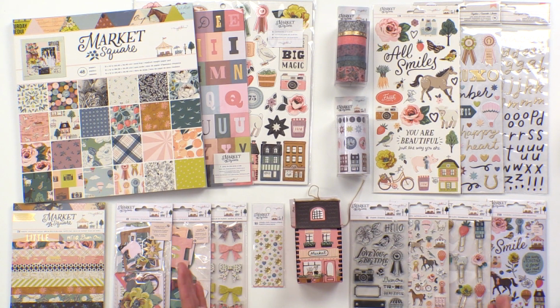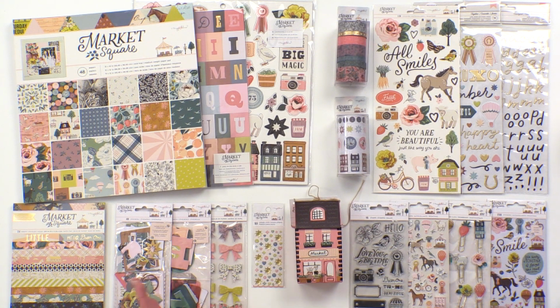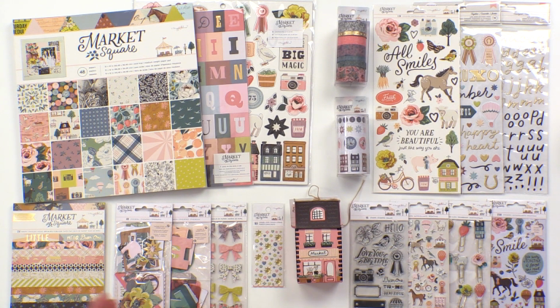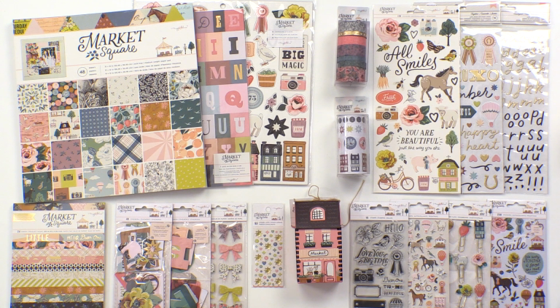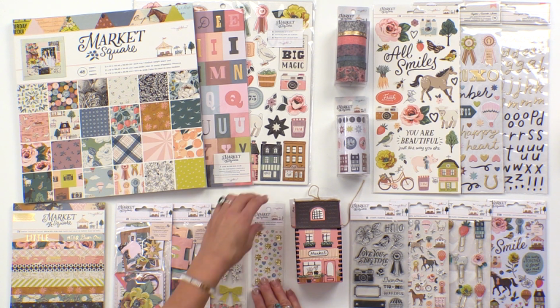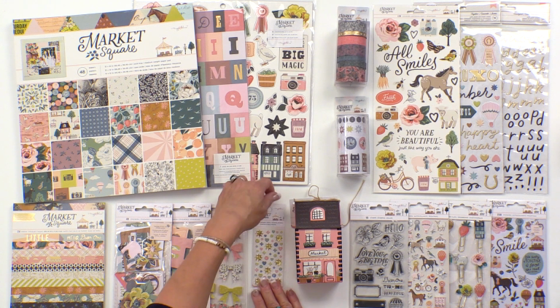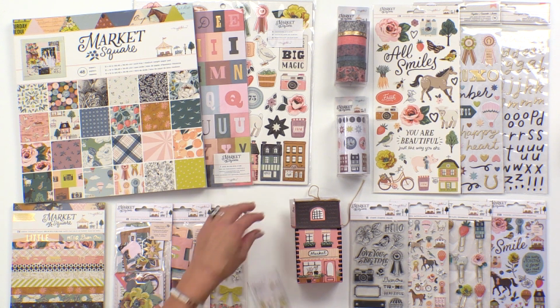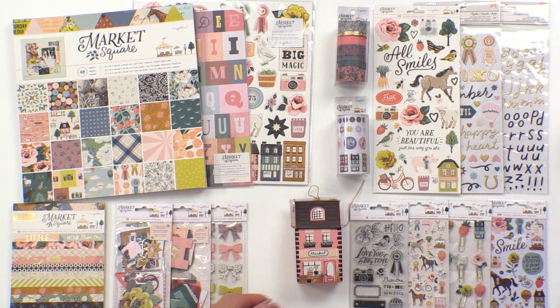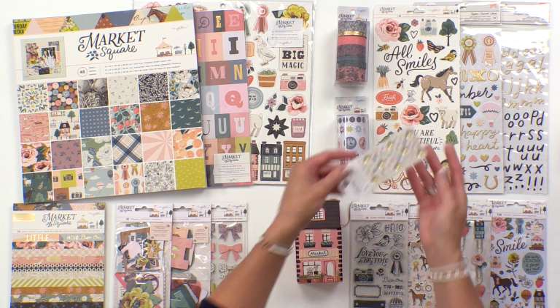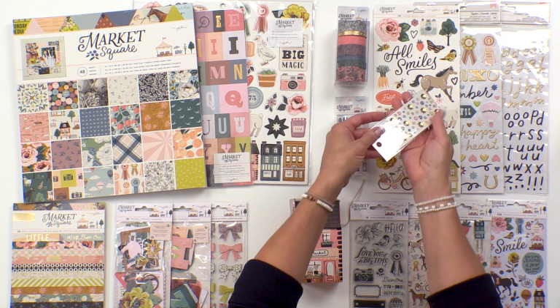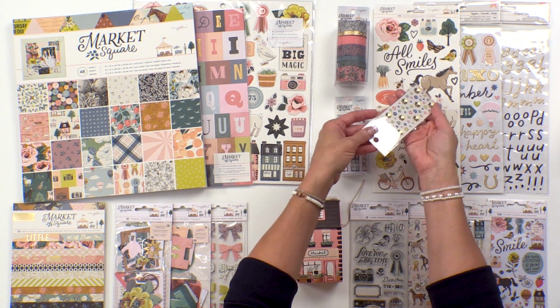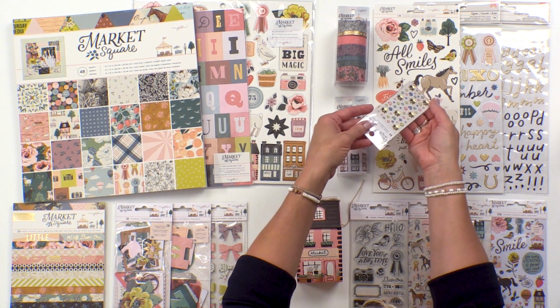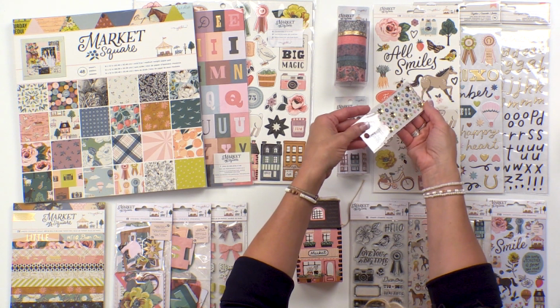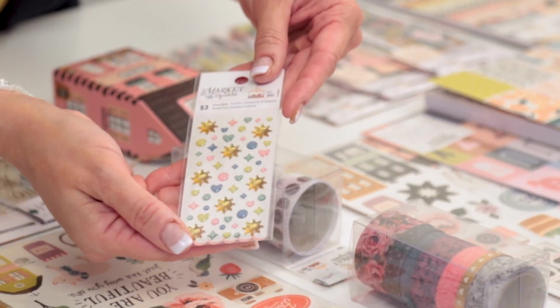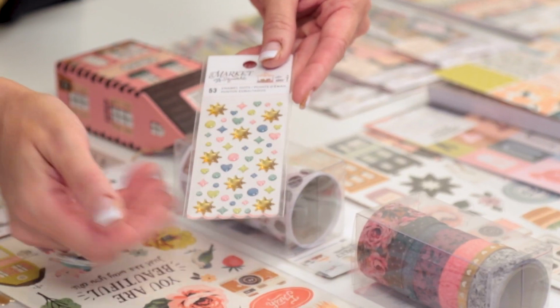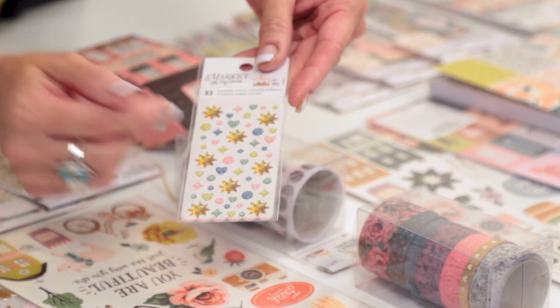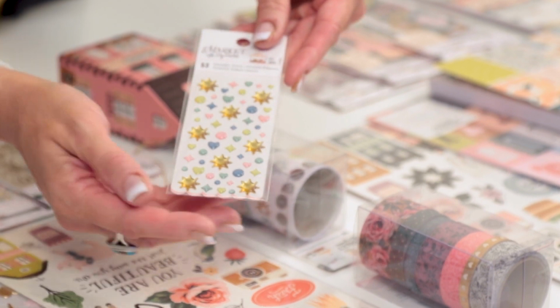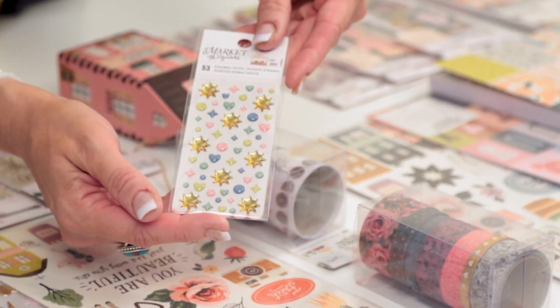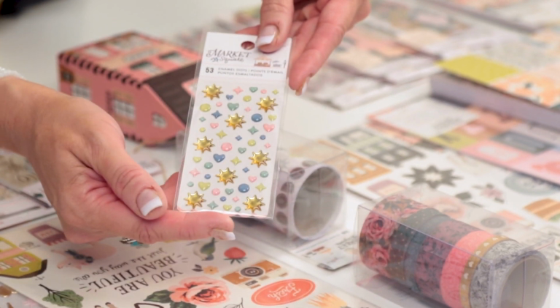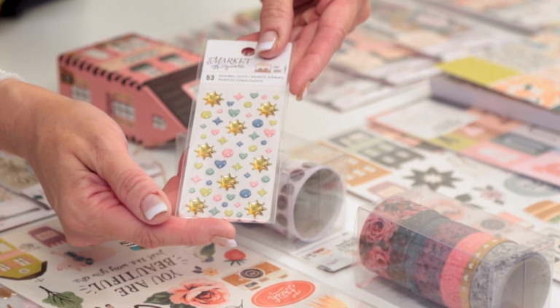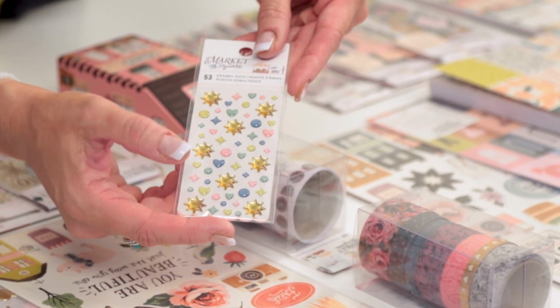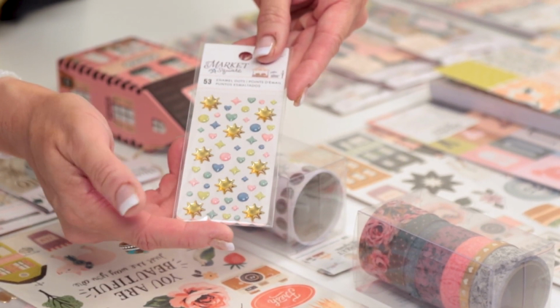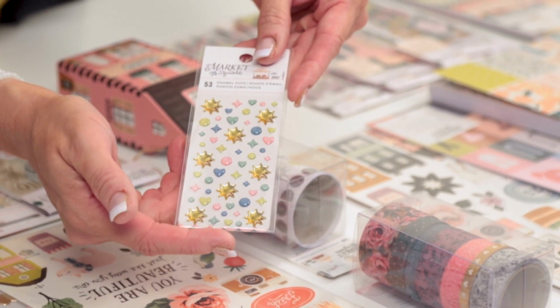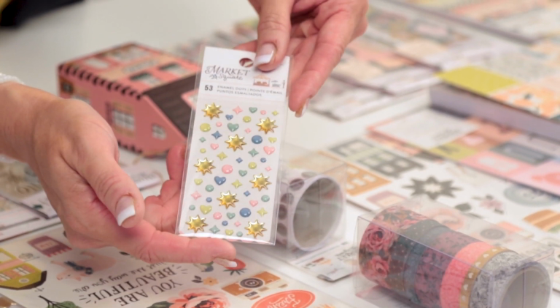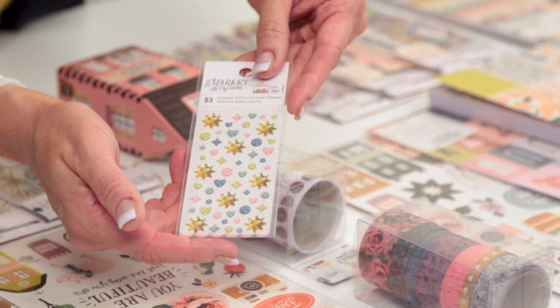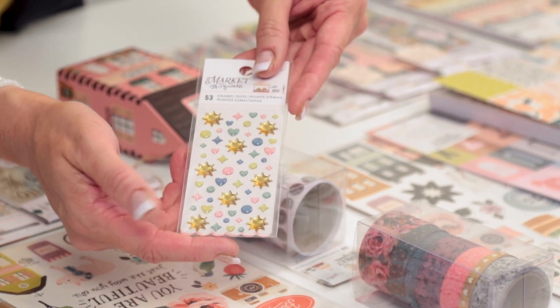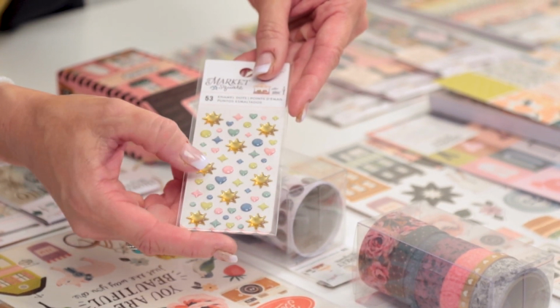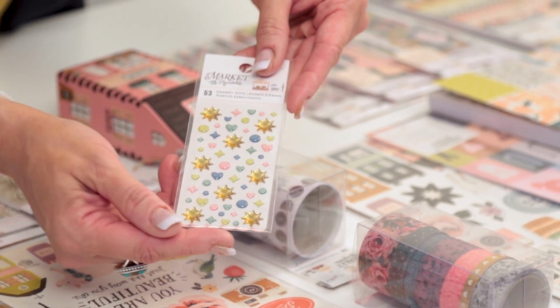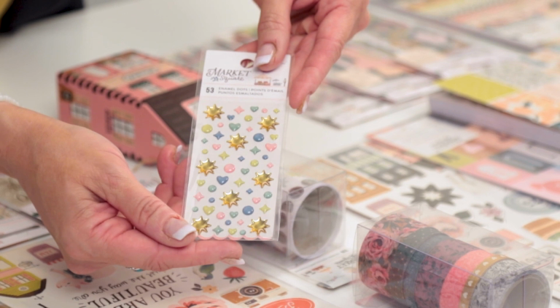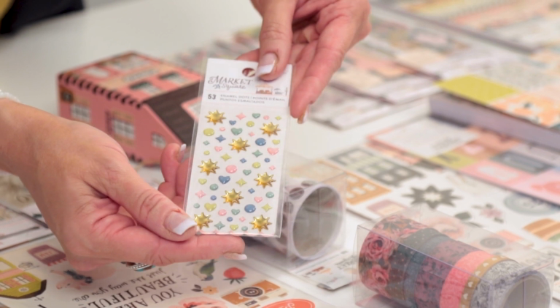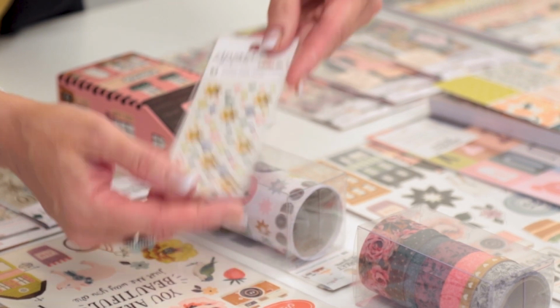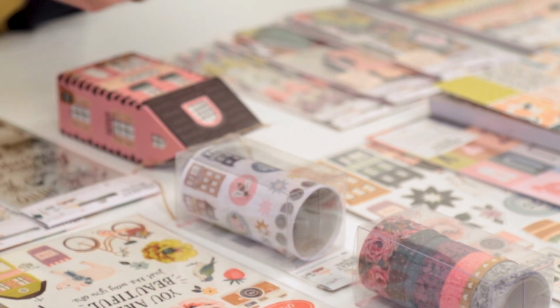Some other new items in this collection are tiny little enamel dots. I love how little these are — they're great for adding little accents to your clusters and they have this nice epoxy shine on them, as well as the larger gold sunbursts.